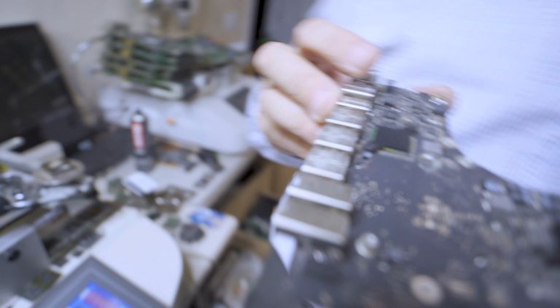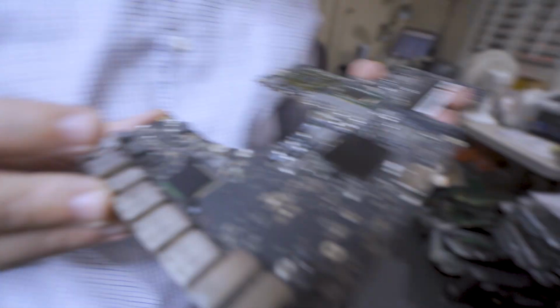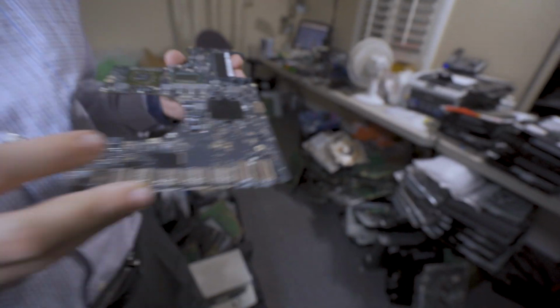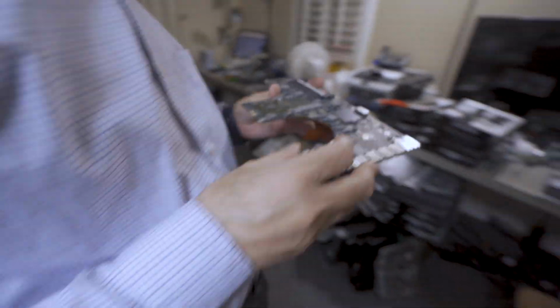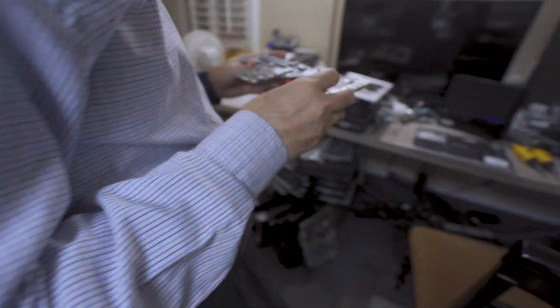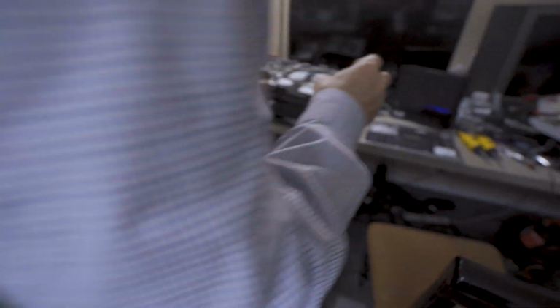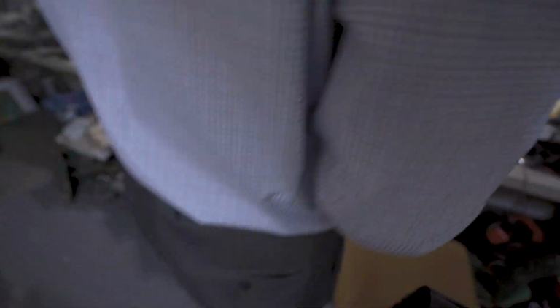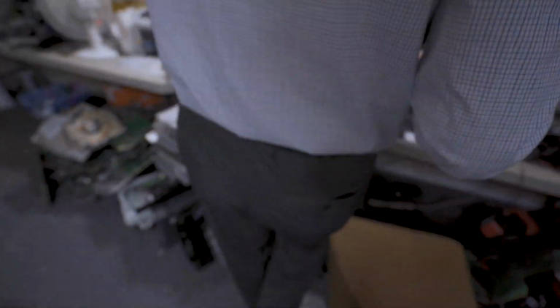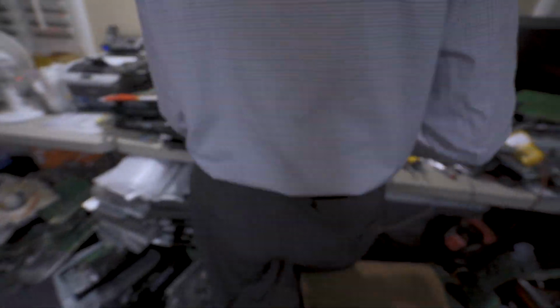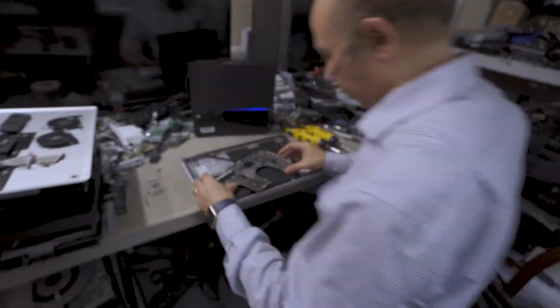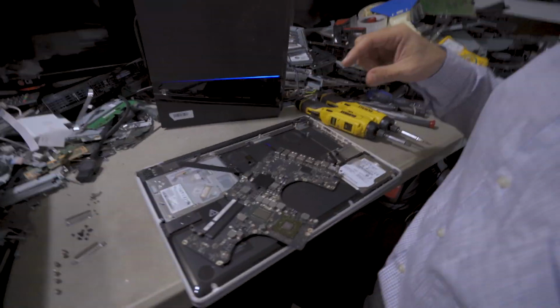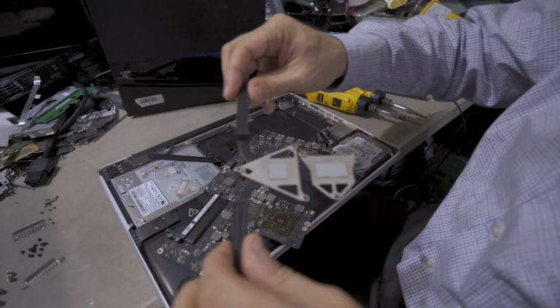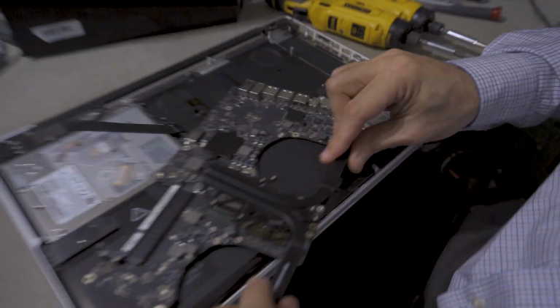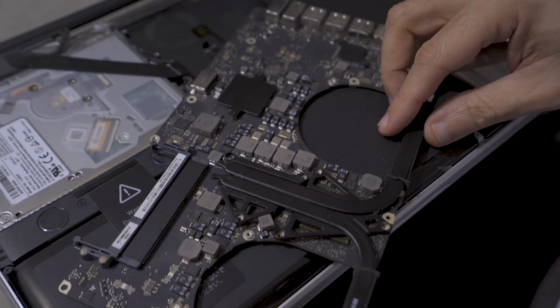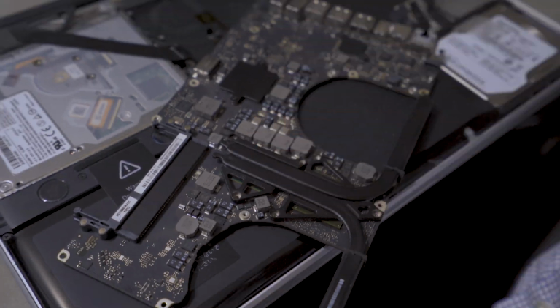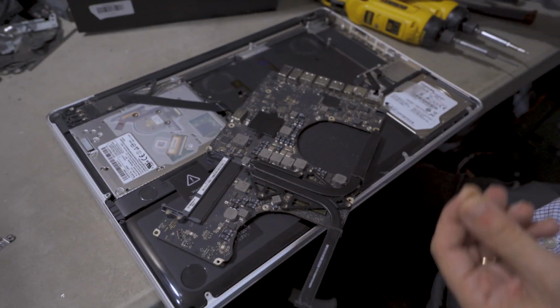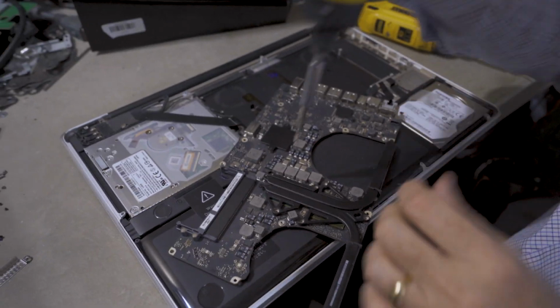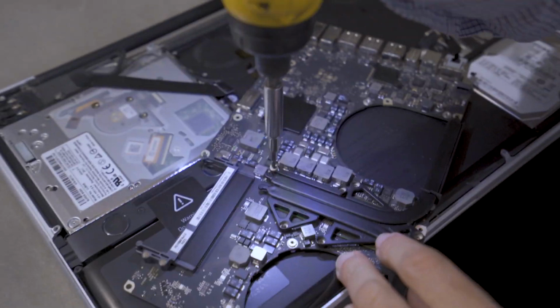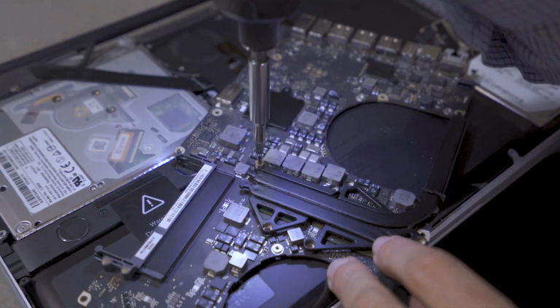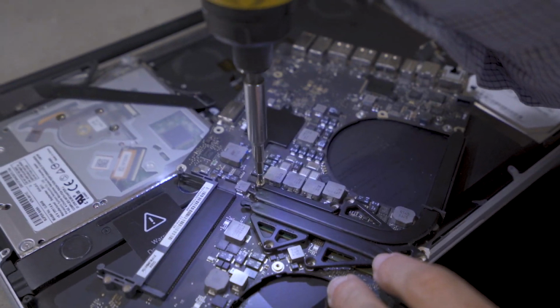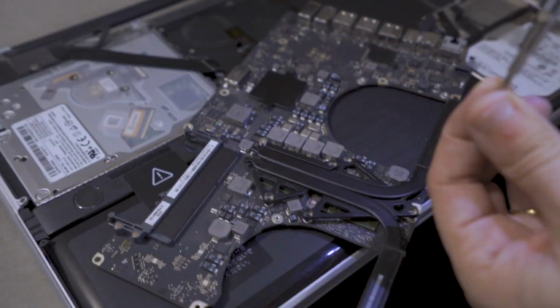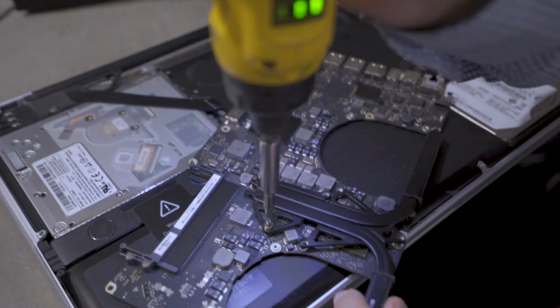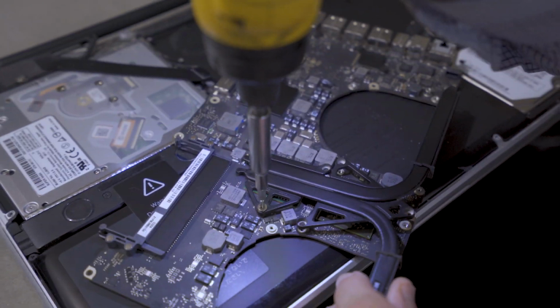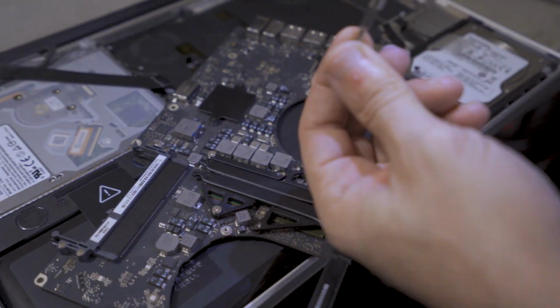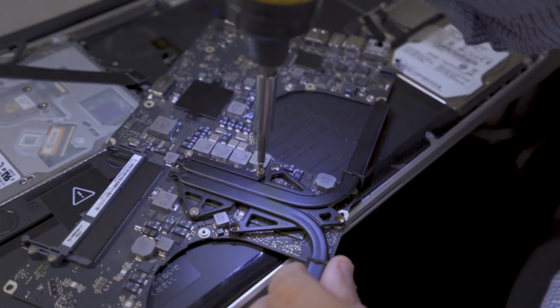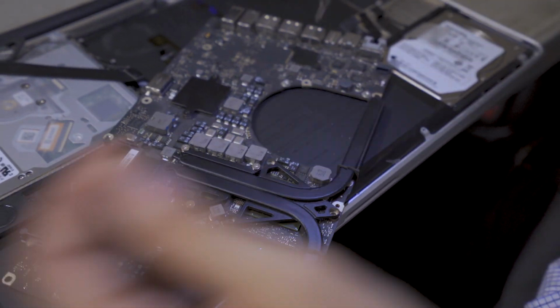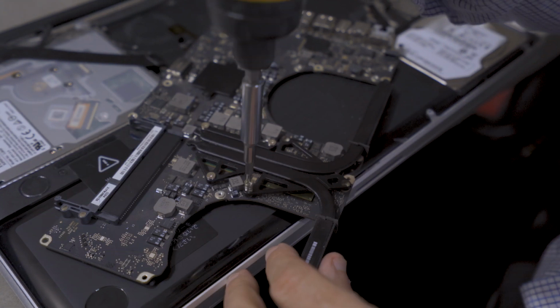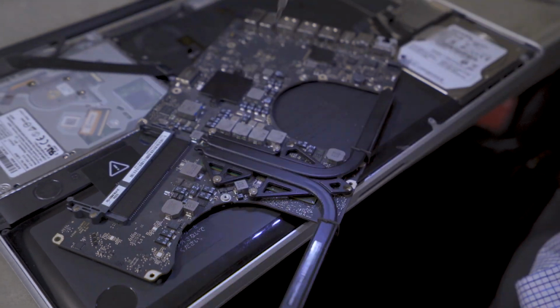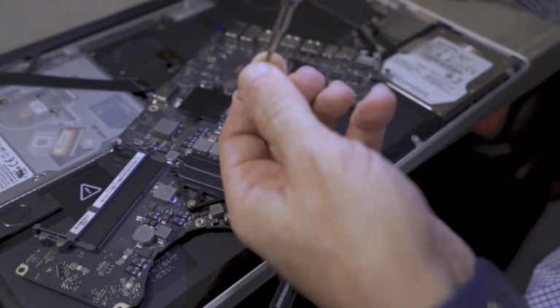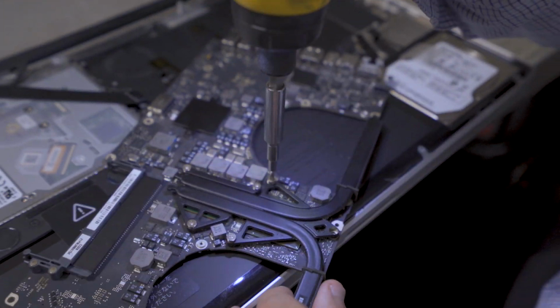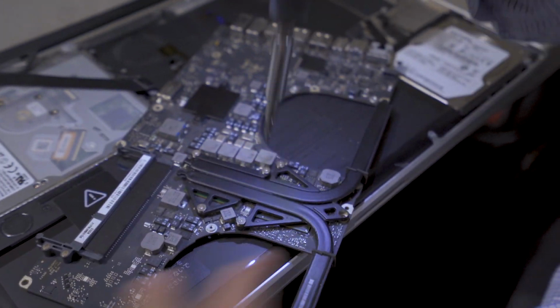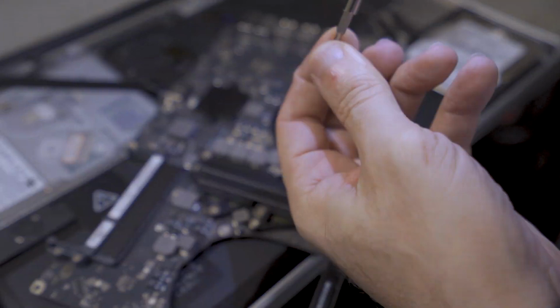Now we're going to take the motherboard and go back to the assembly station so we can put the computer back together and test it to see if the fix worked and resolved the issue.